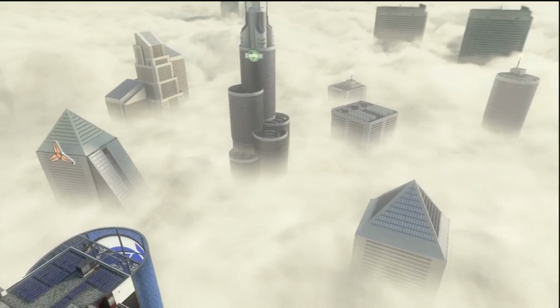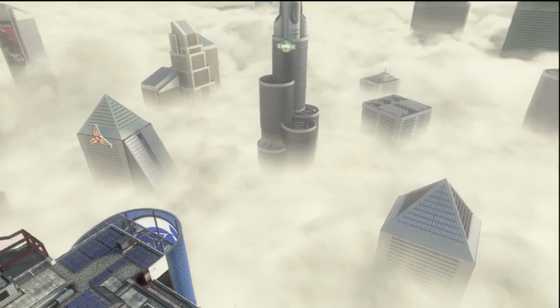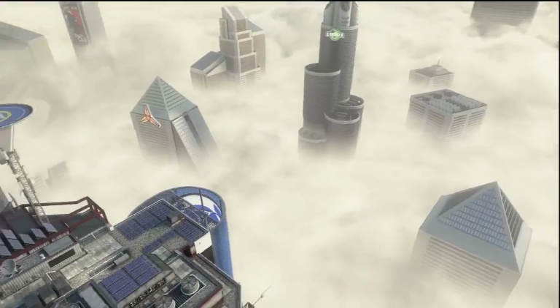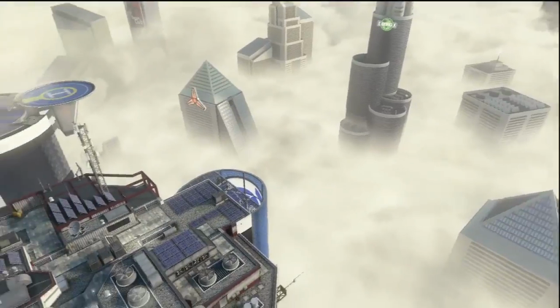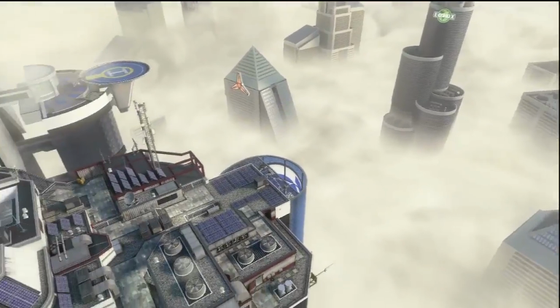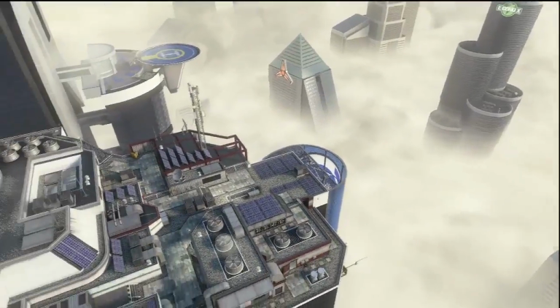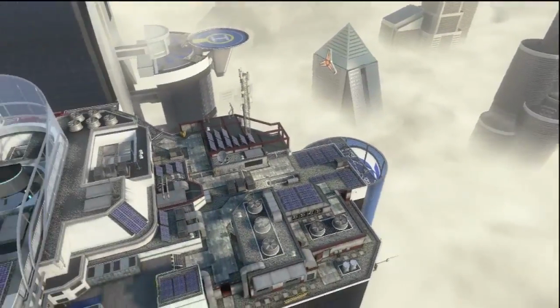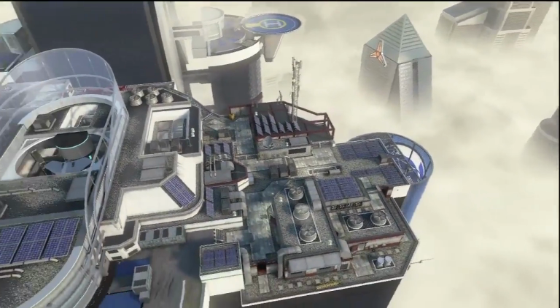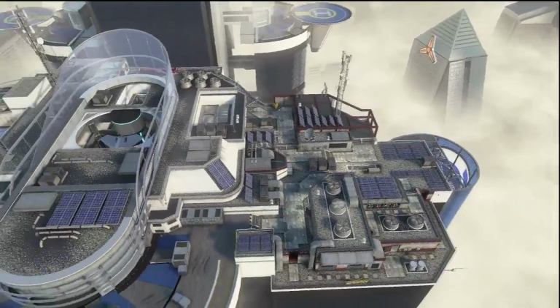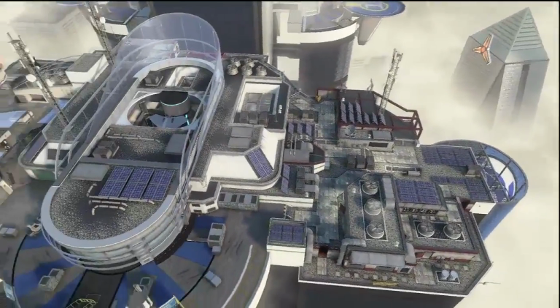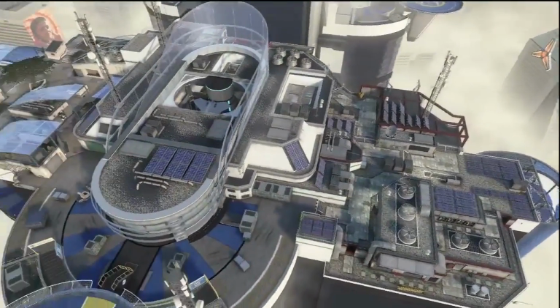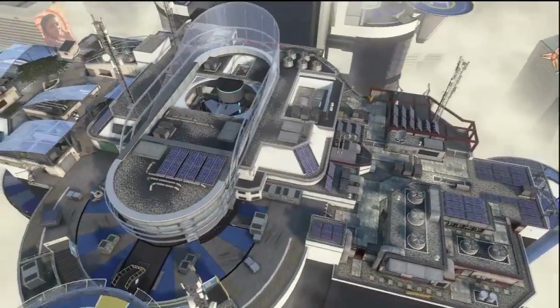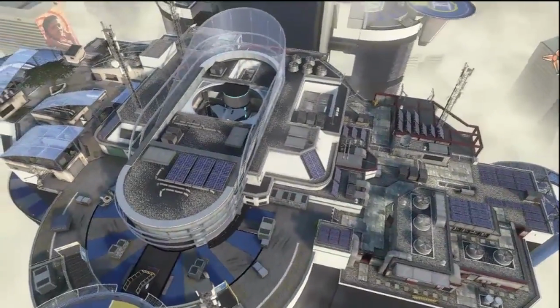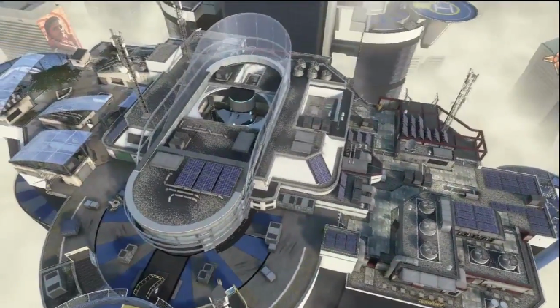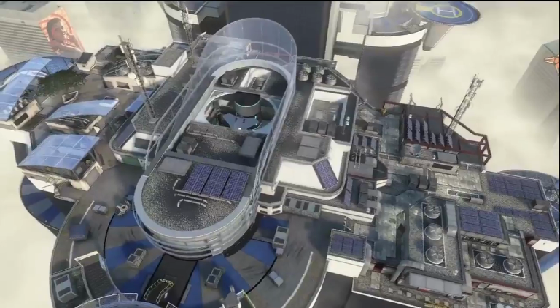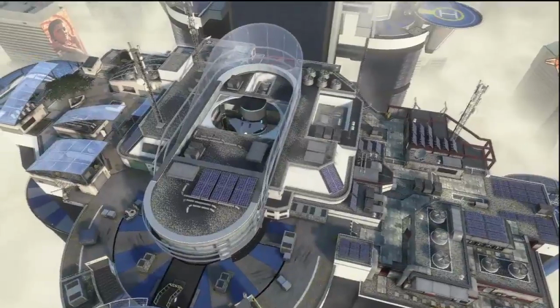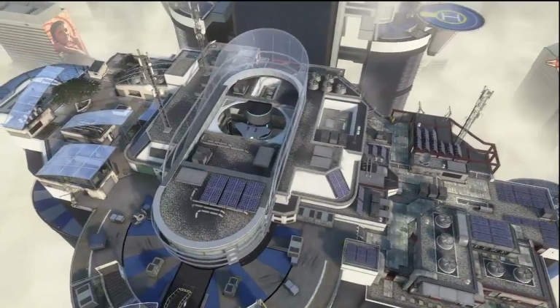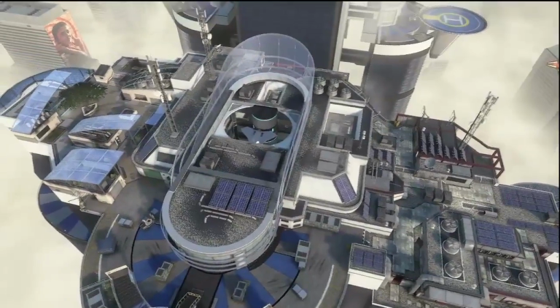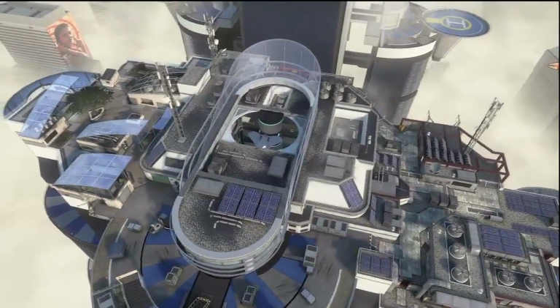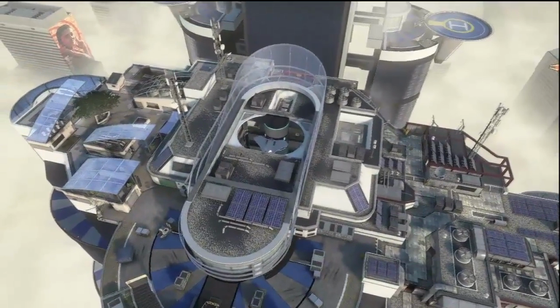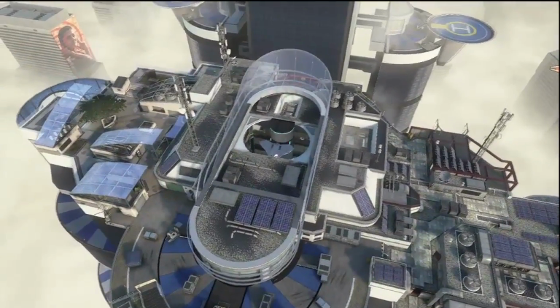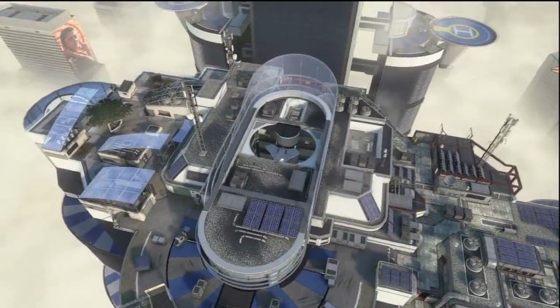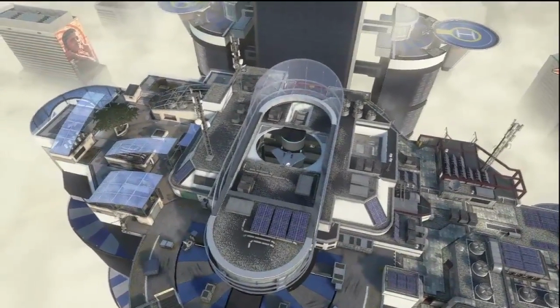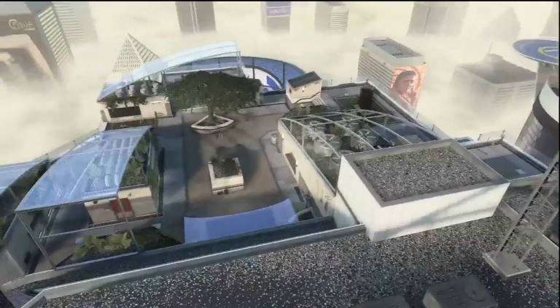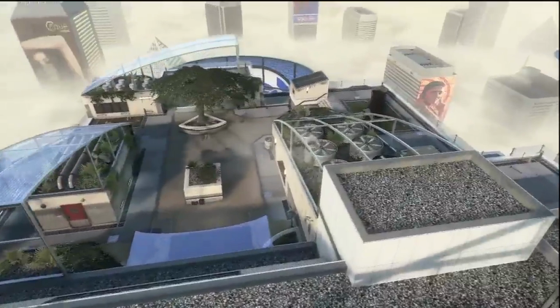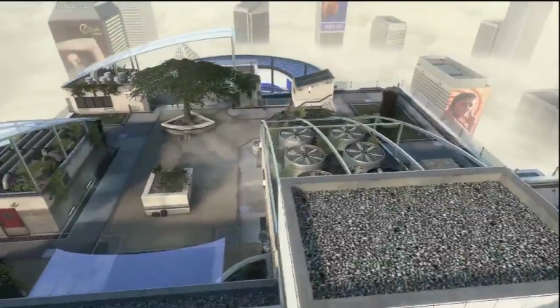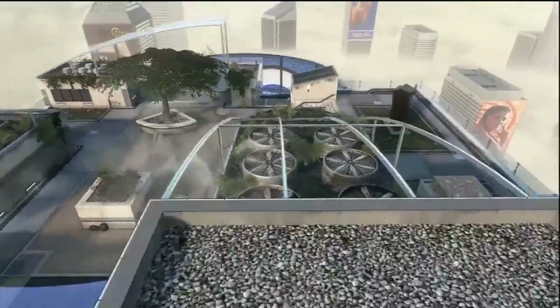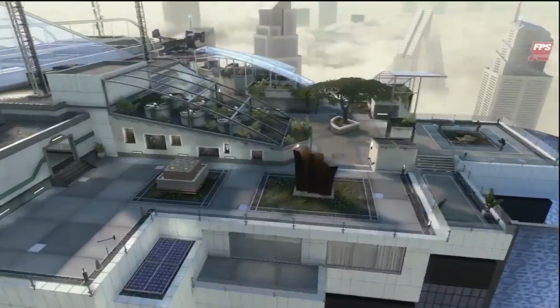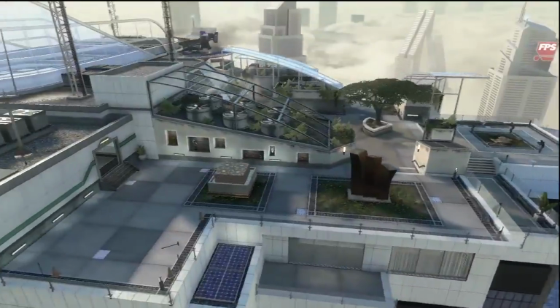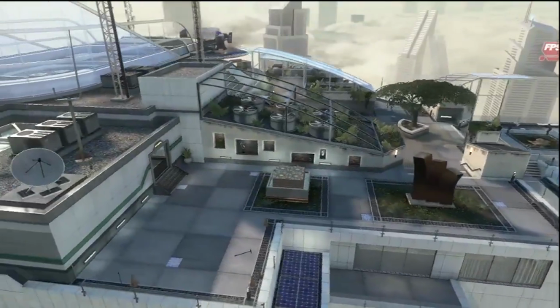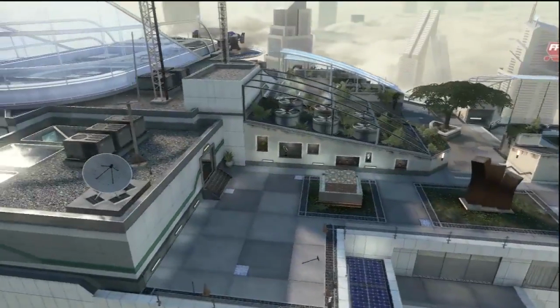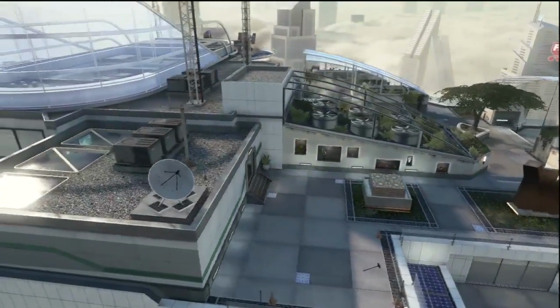Welcome everybody to a walkthrough as well as gameplay tips and spots for the new map Vertigo on the Uprising DLC. This is a much larger map more reminiscent of the Modern Warfare 2 High-Rise and has a definite feel of downhill.